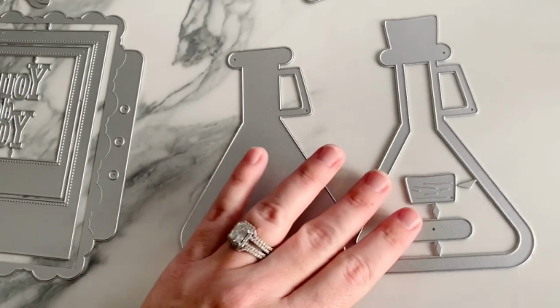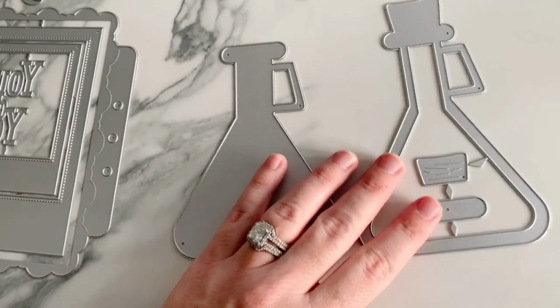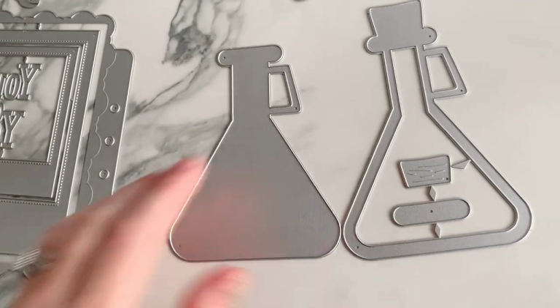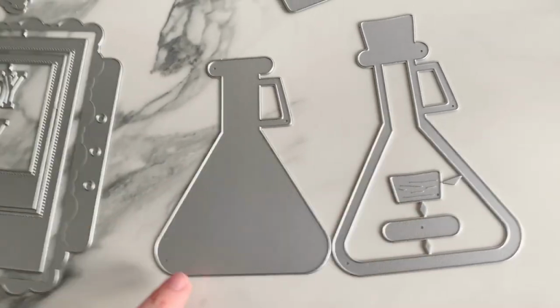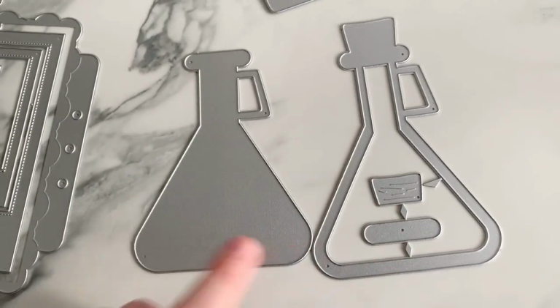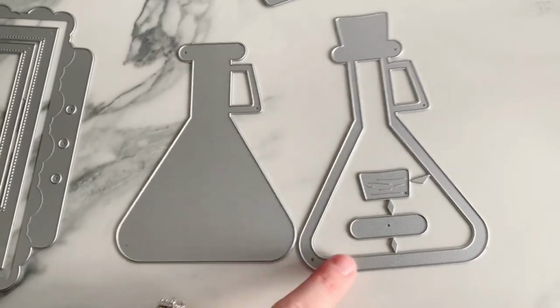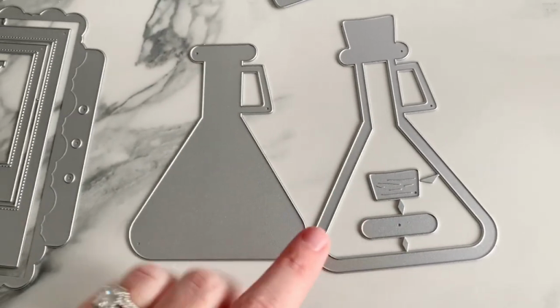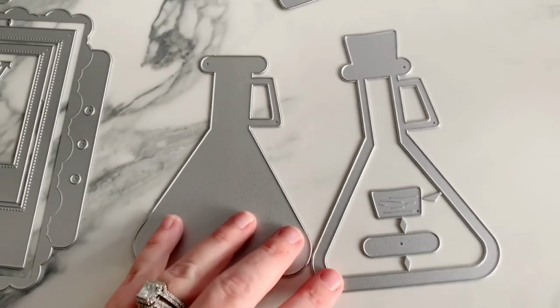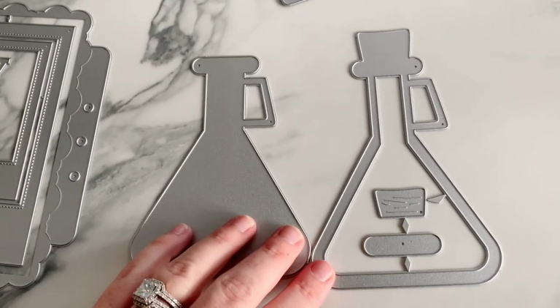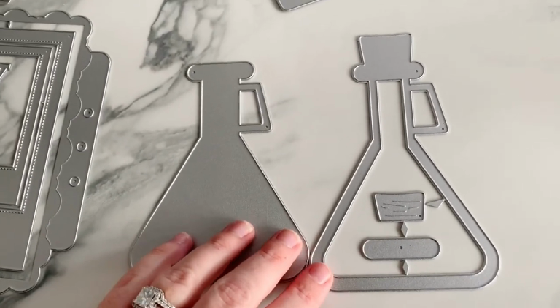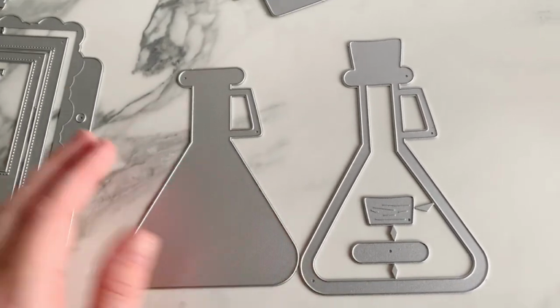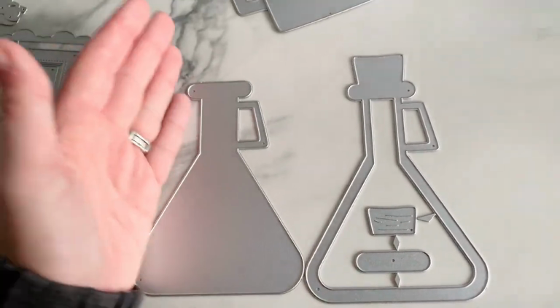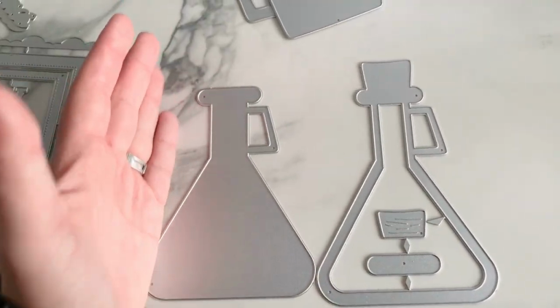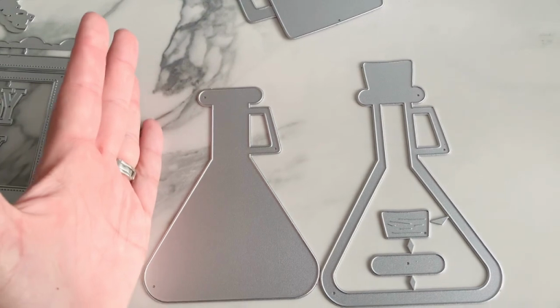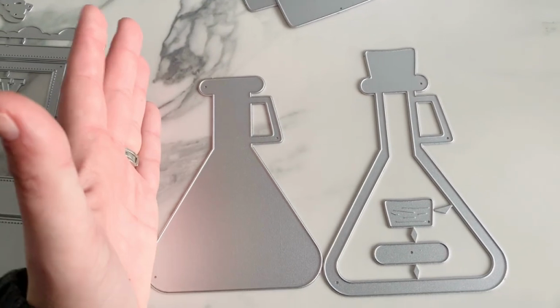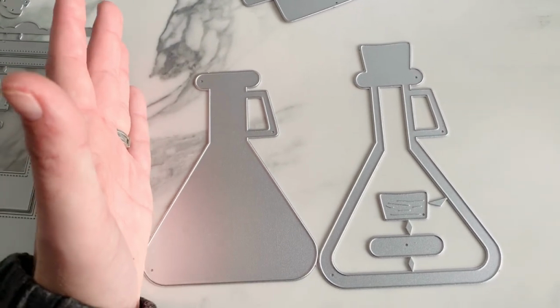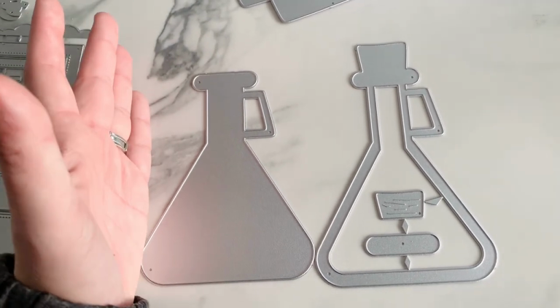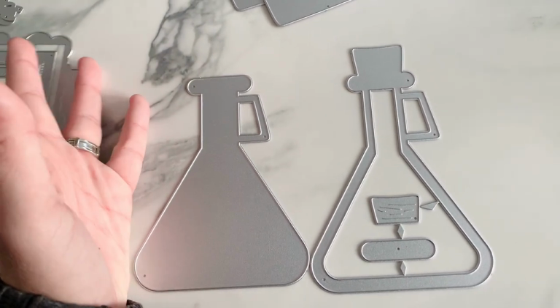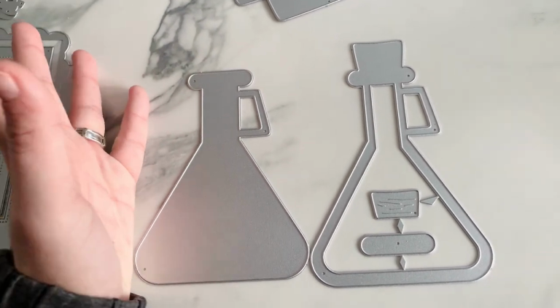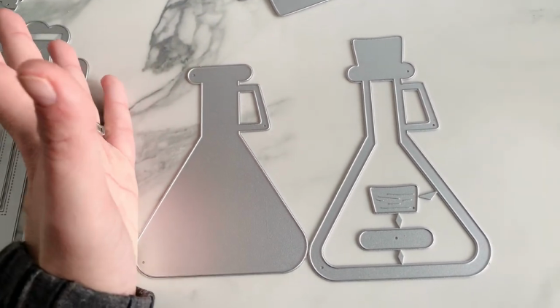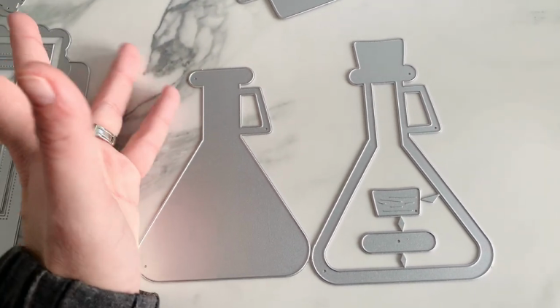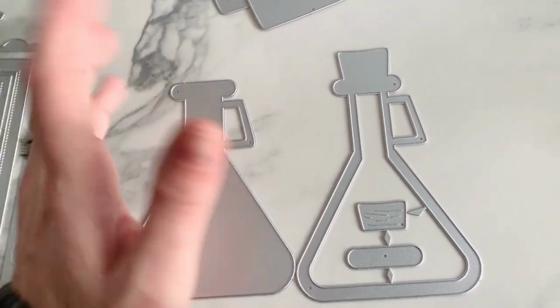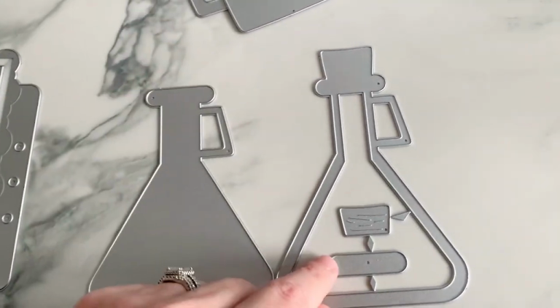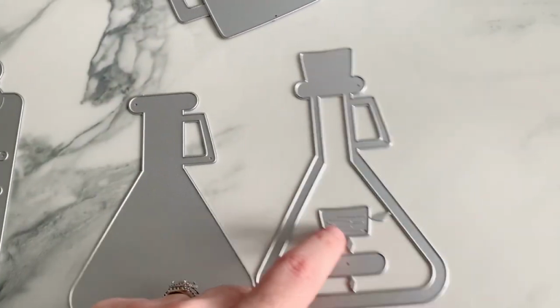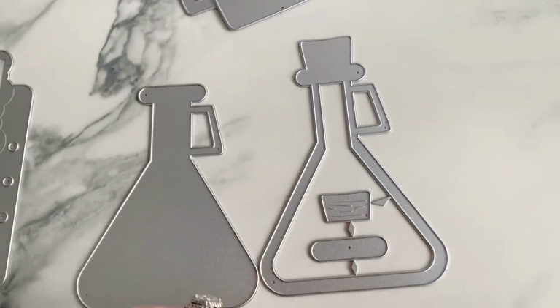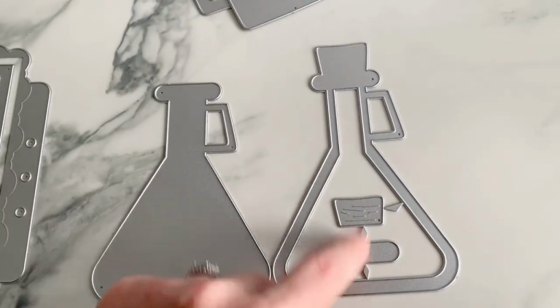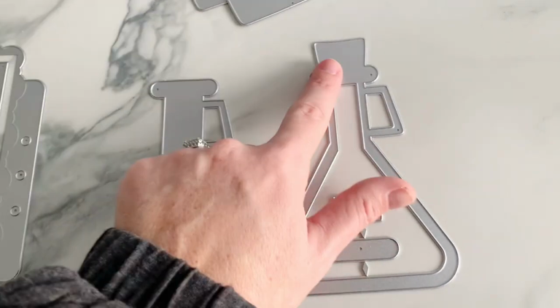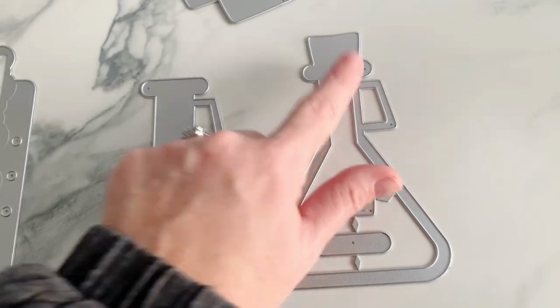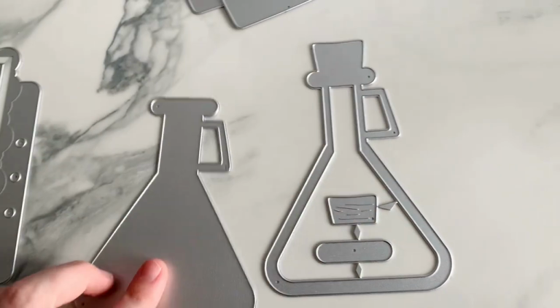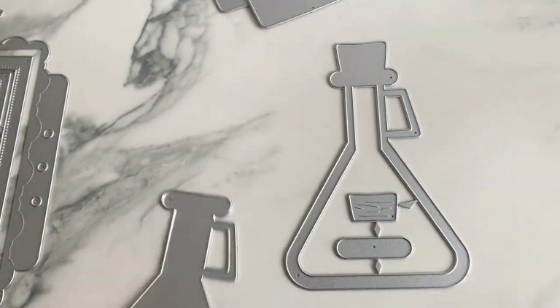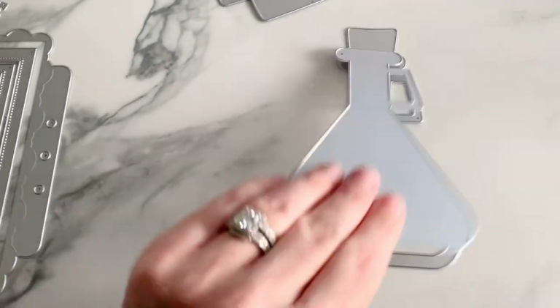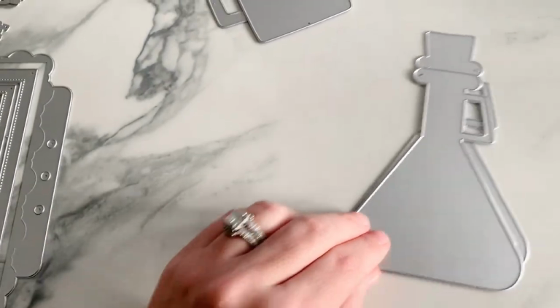It's perfect for a scientist theme or for Halloween, and it's pretty big — about the size of my hand to my pinky. It comes with a little cork and layering pieces for the lid shaker.